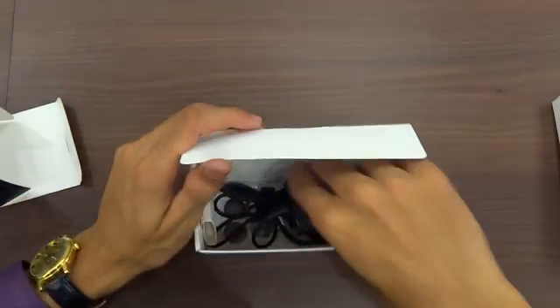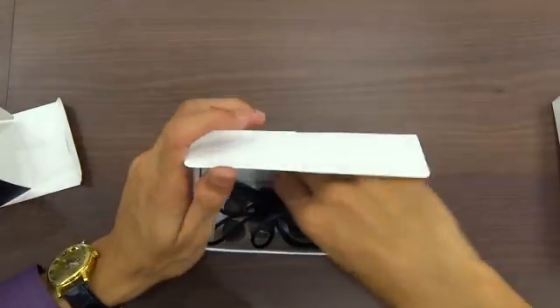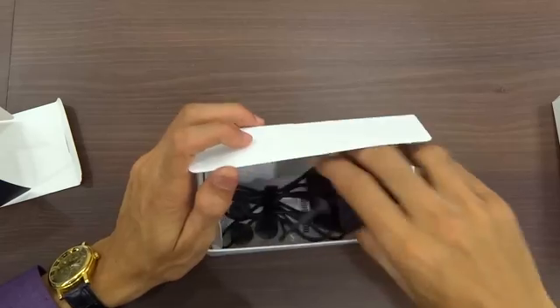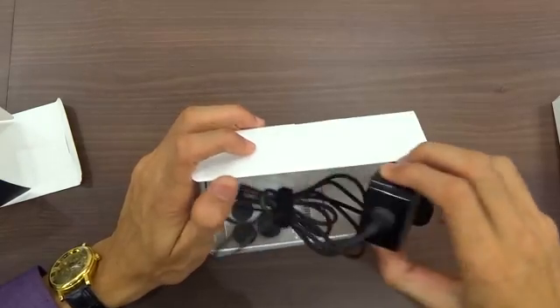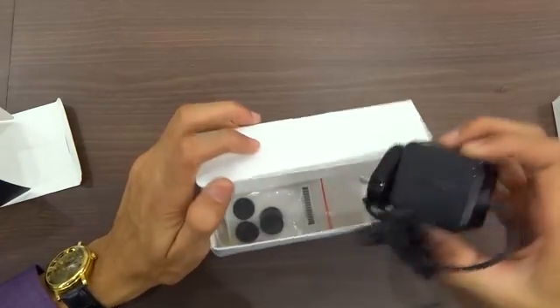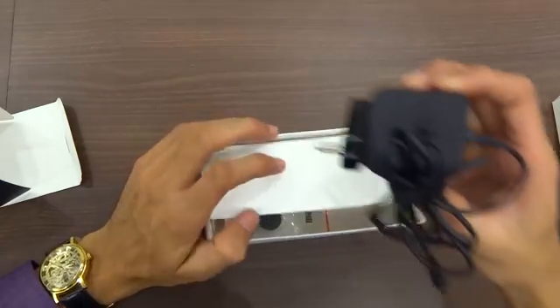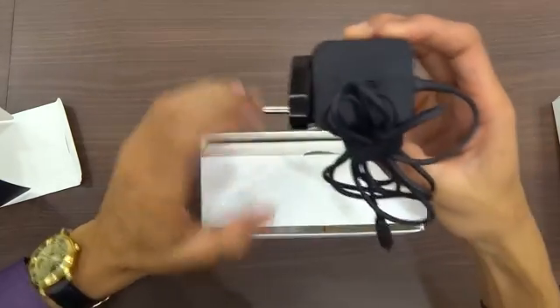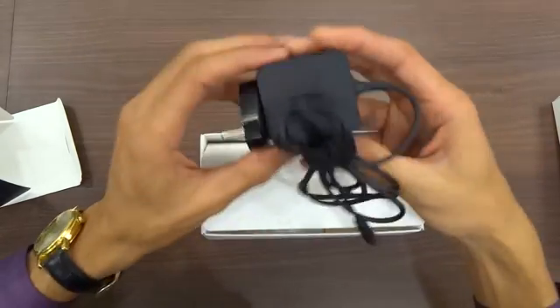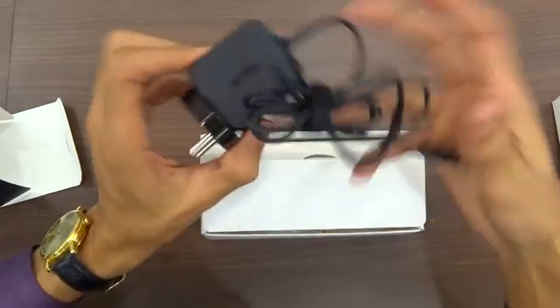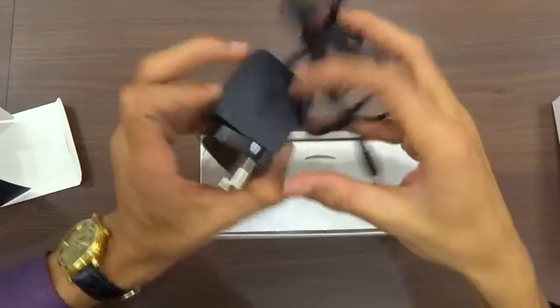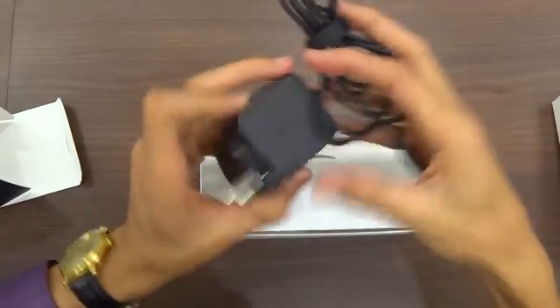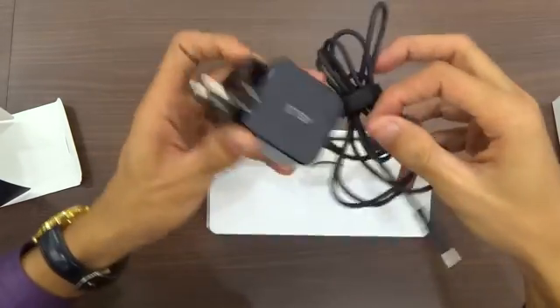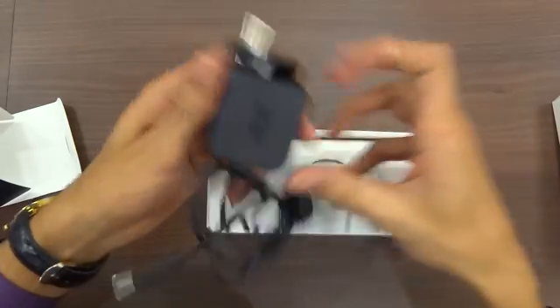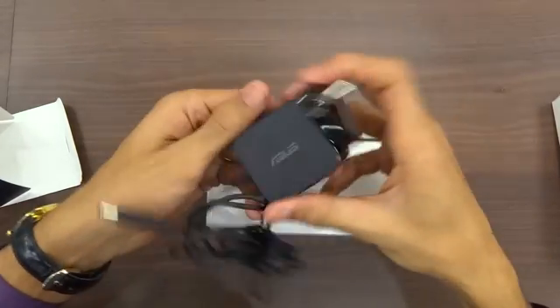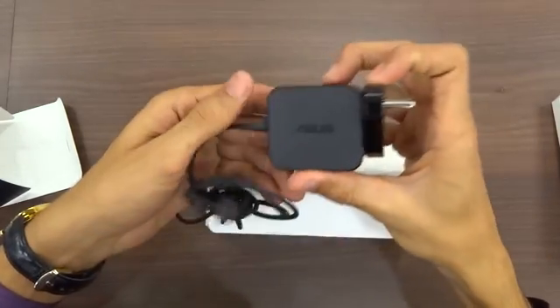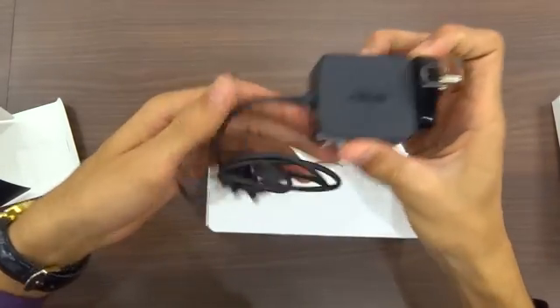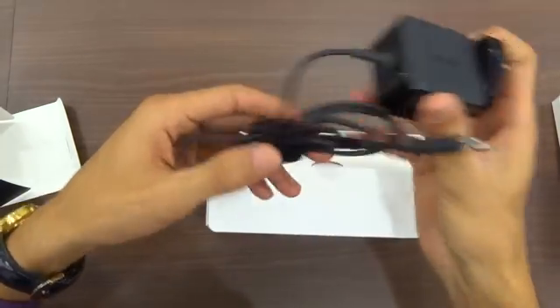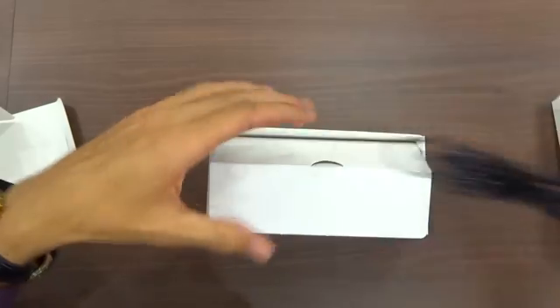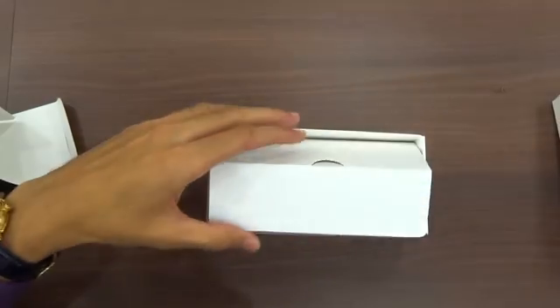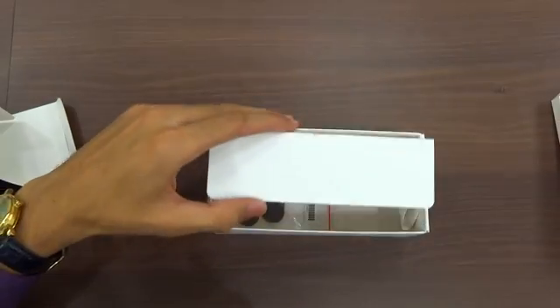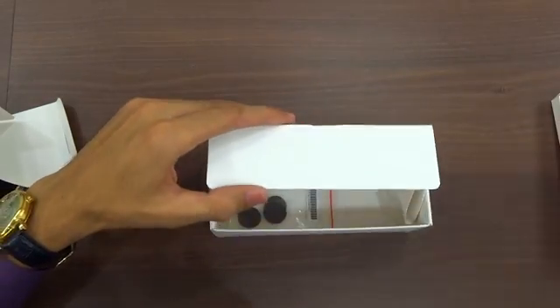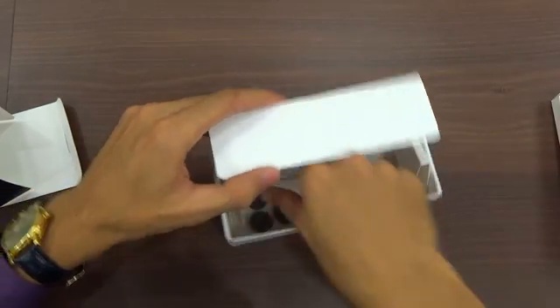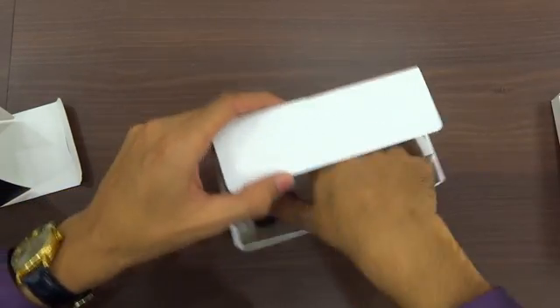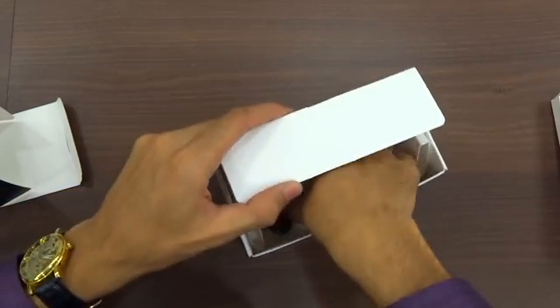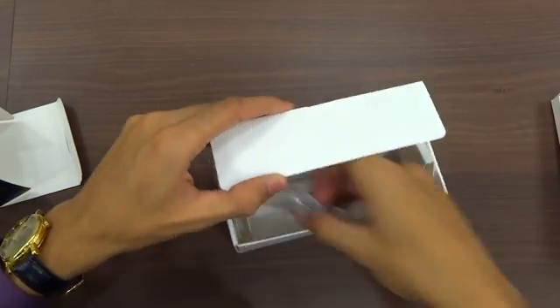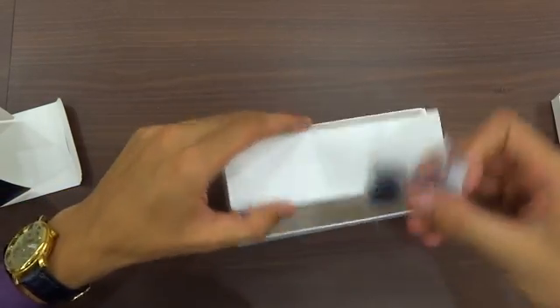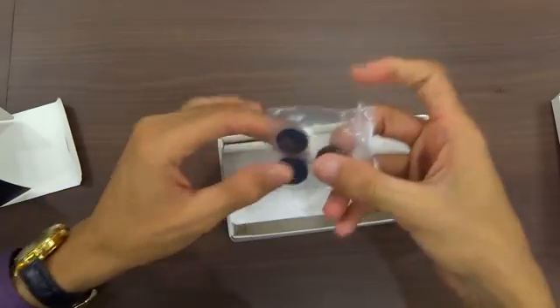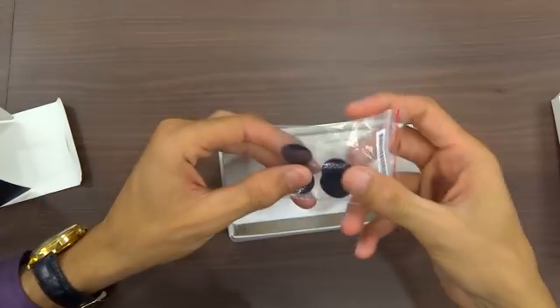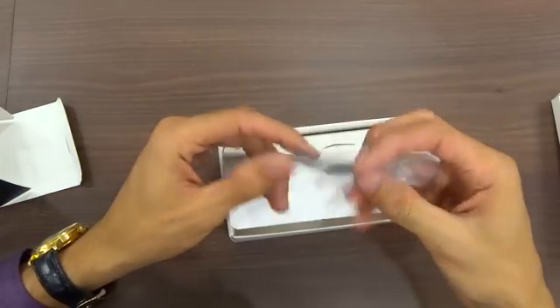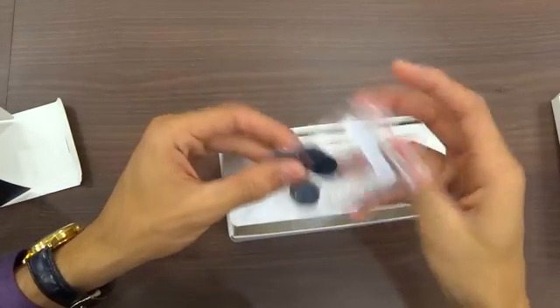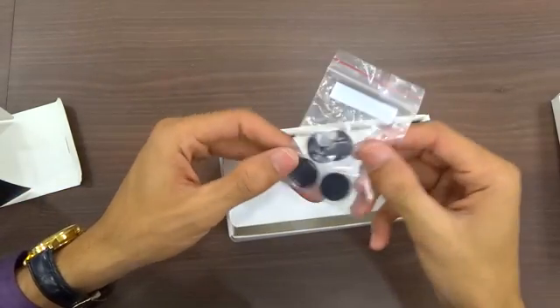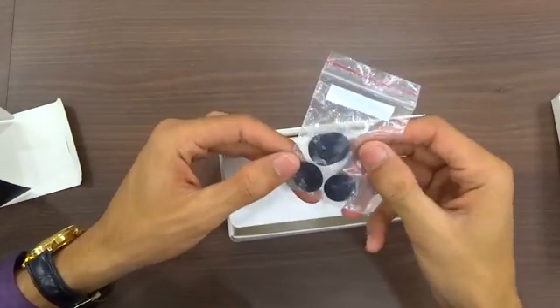Then here is a power adapter, and here is a Velcro attachment.